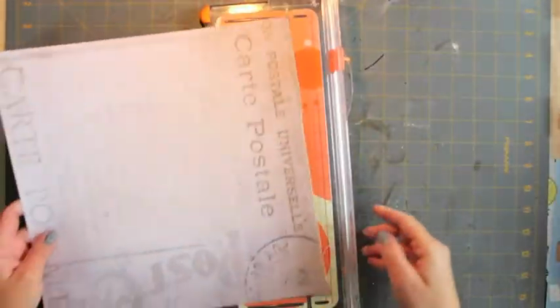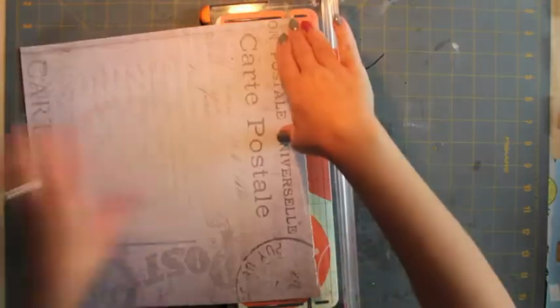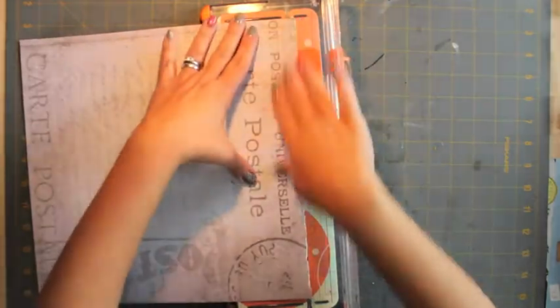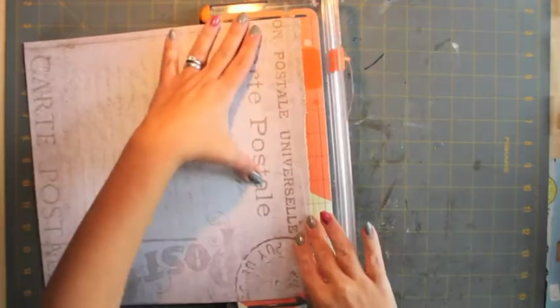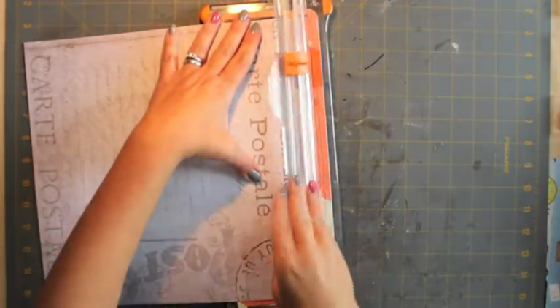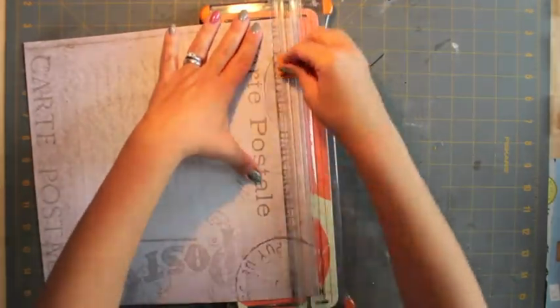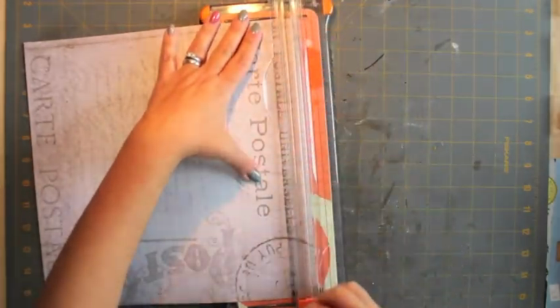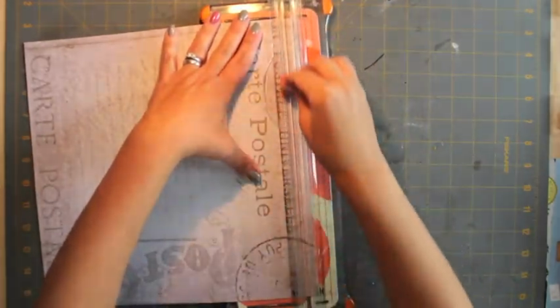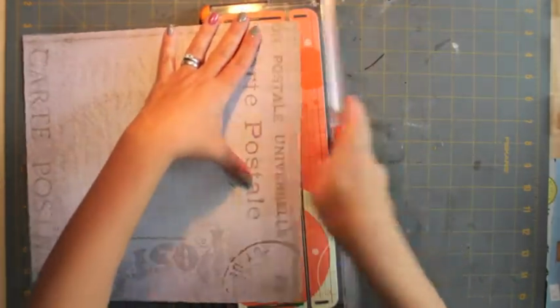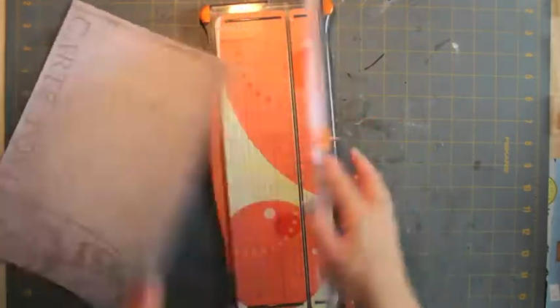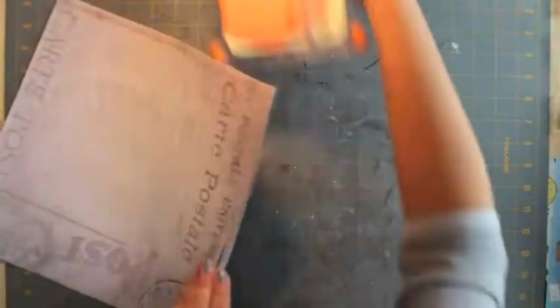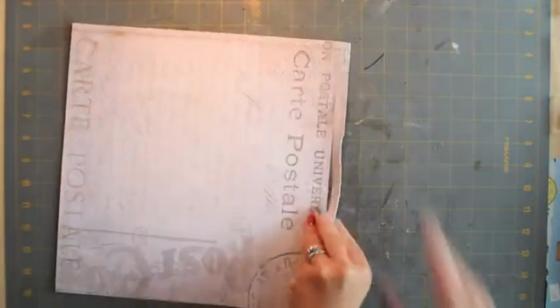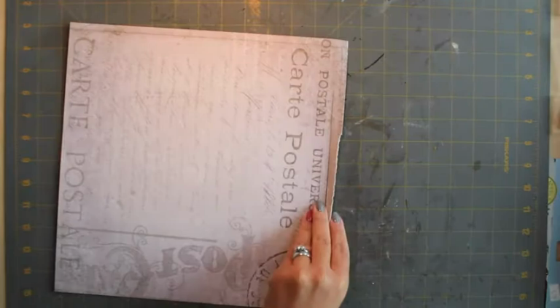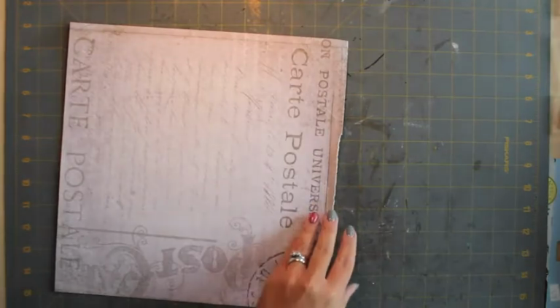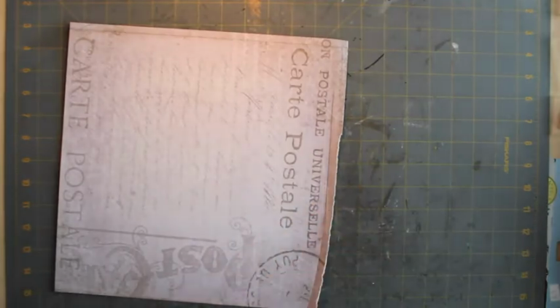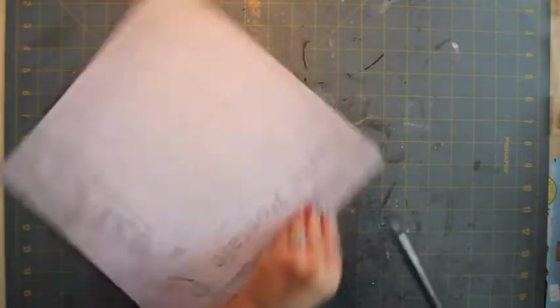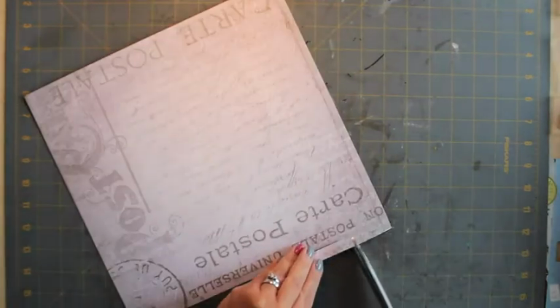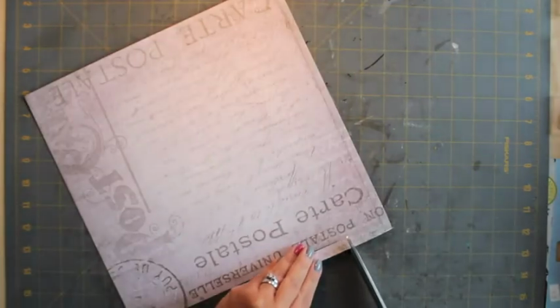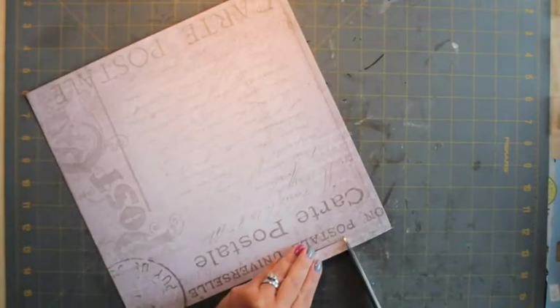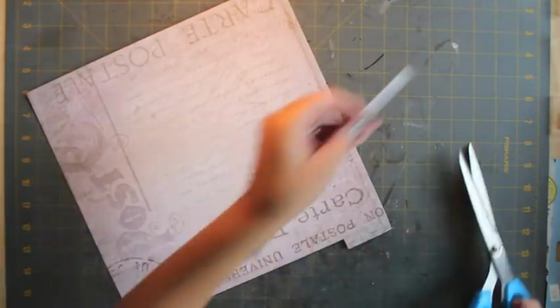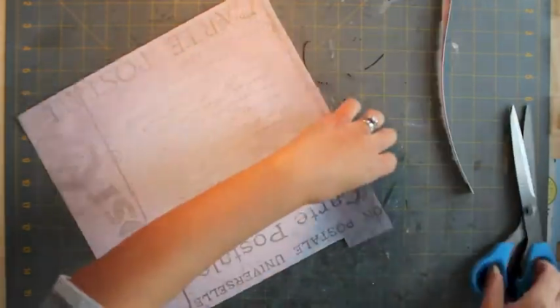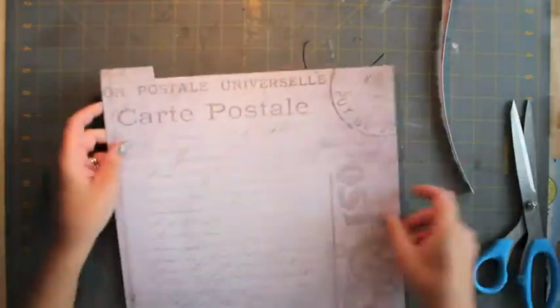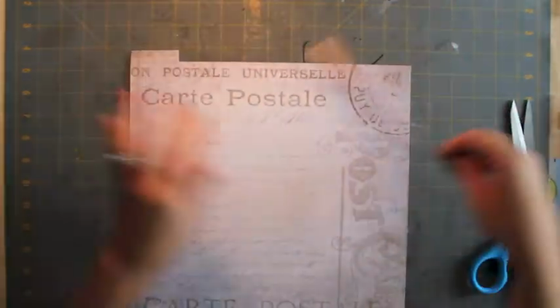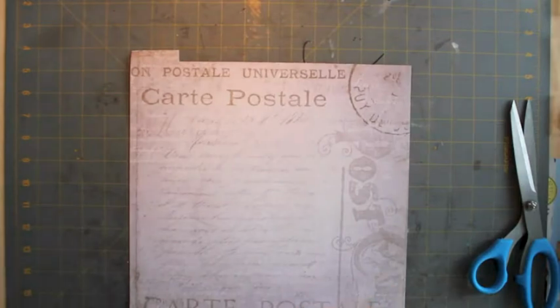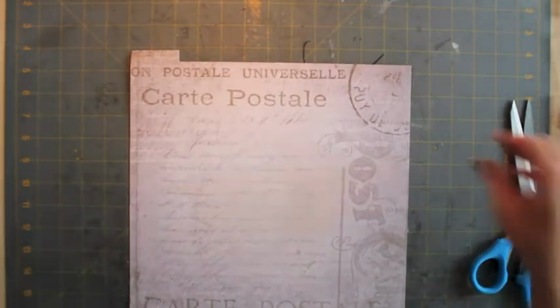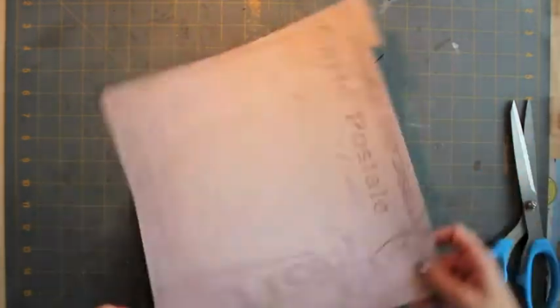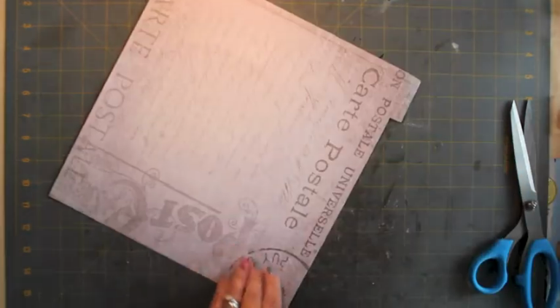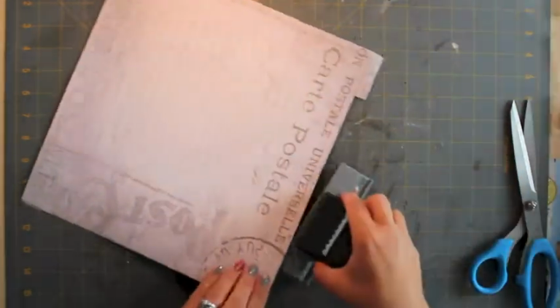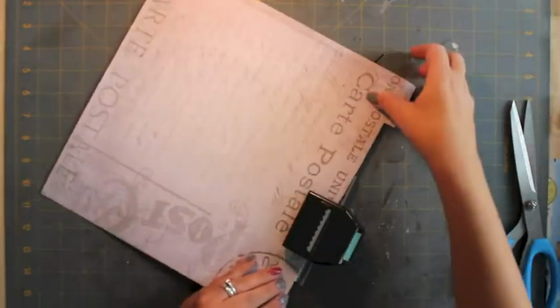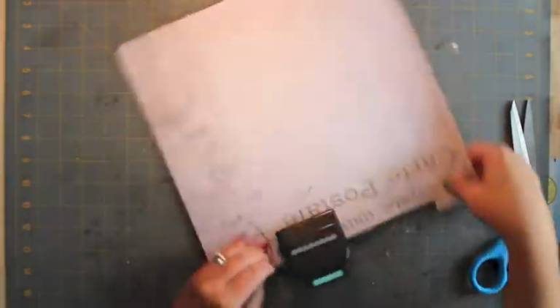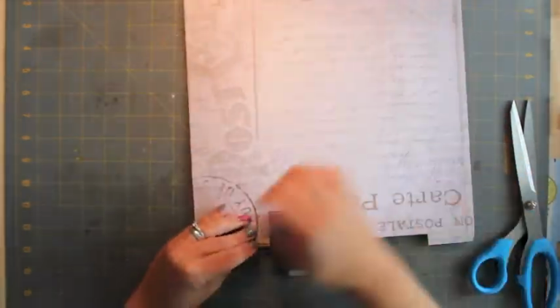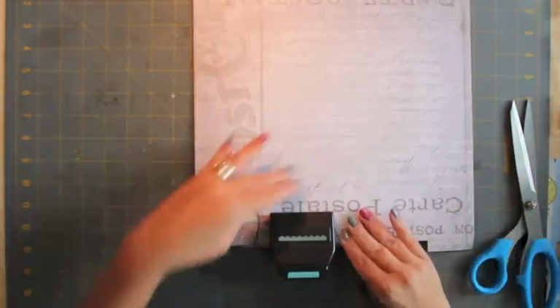Hi everyone, it's Monica with Scraps Saturdays and this is my process video number two. The title is 'Like Father' and I'm starting out with some Tim Holtz 12x12 paper from the vintage shabby collection, so I'm going old school today.